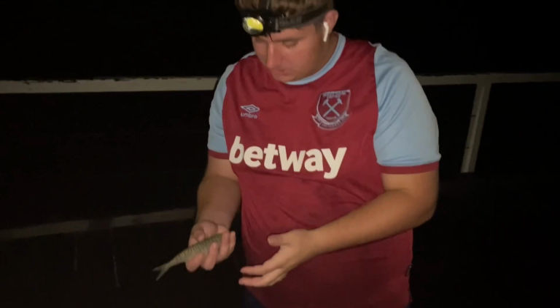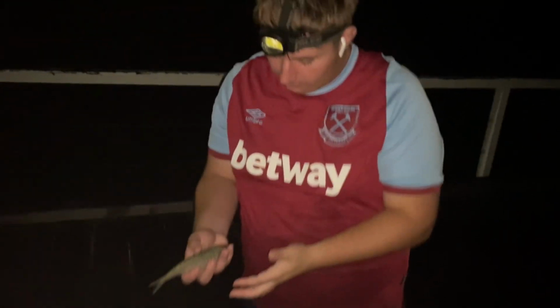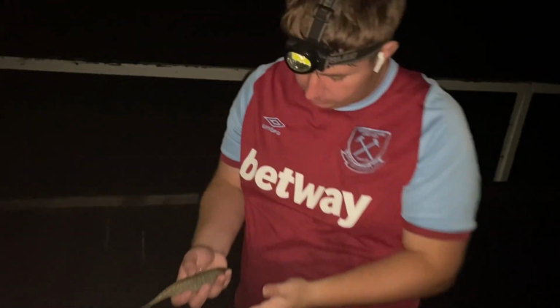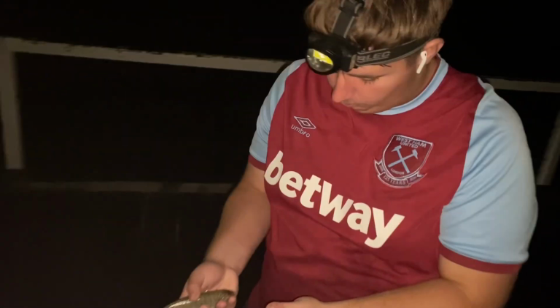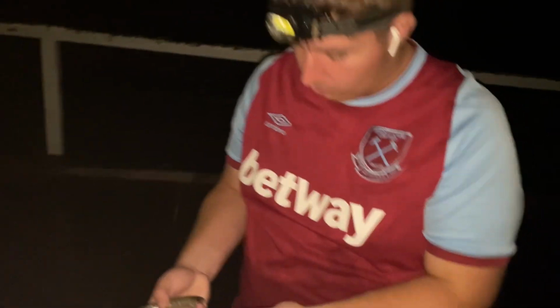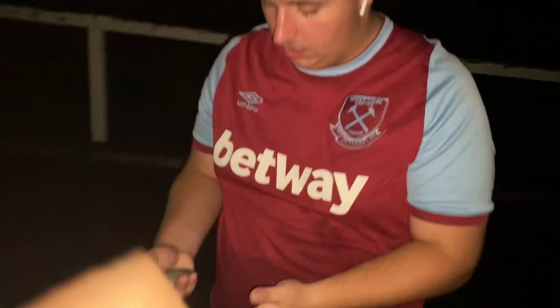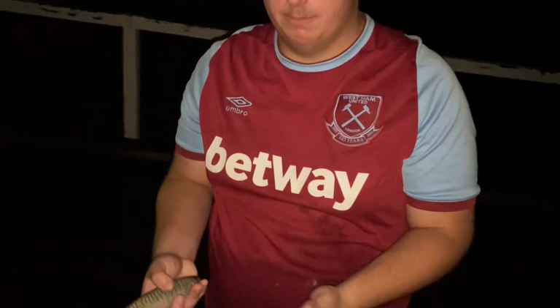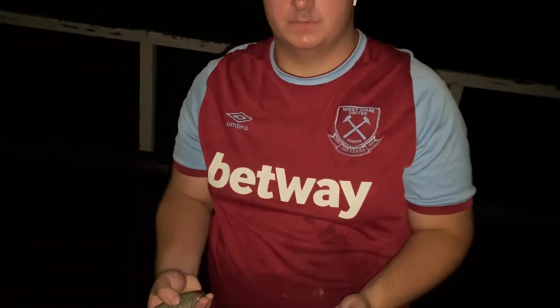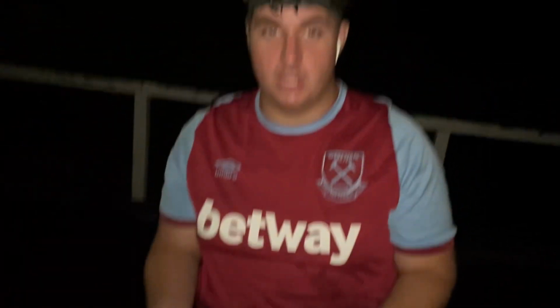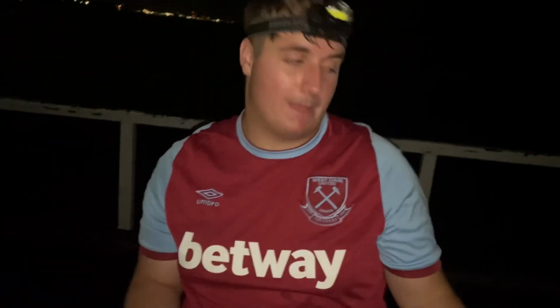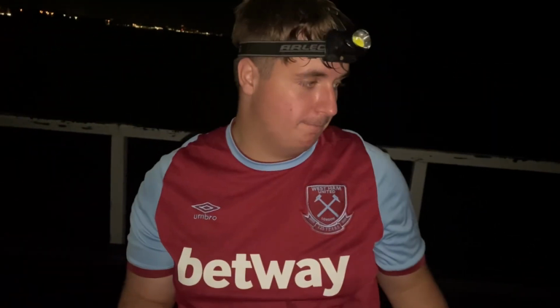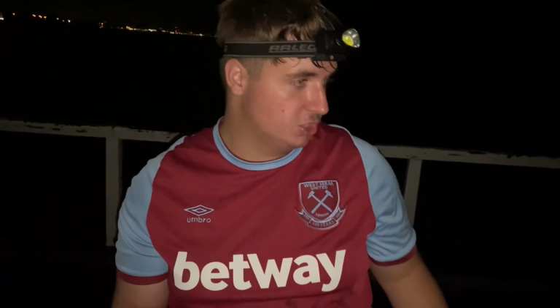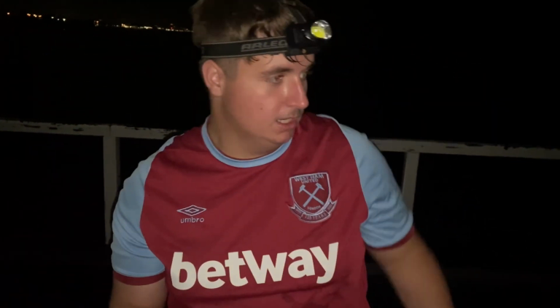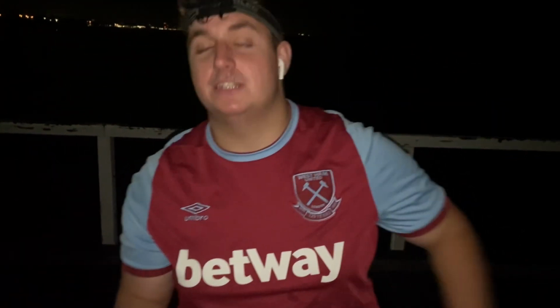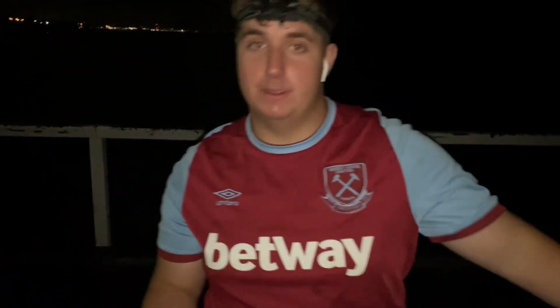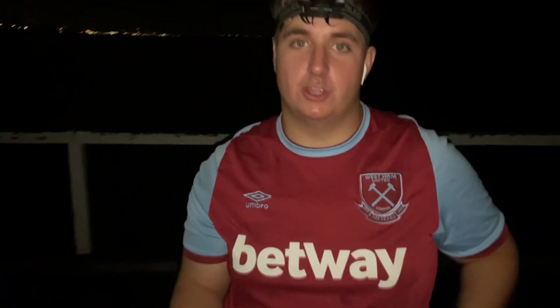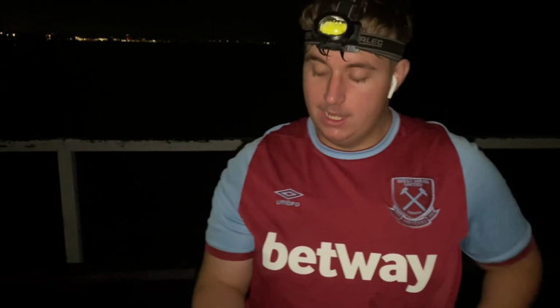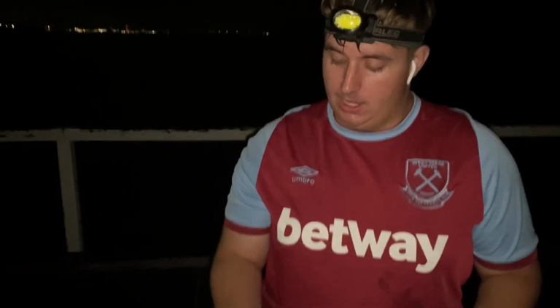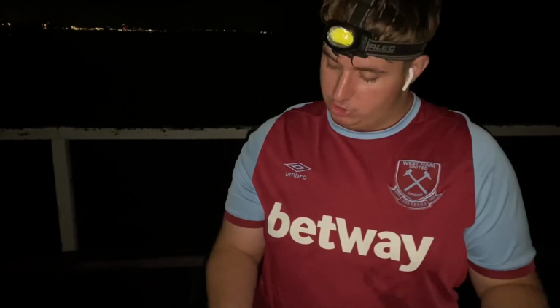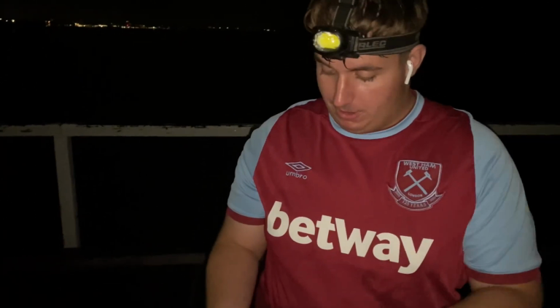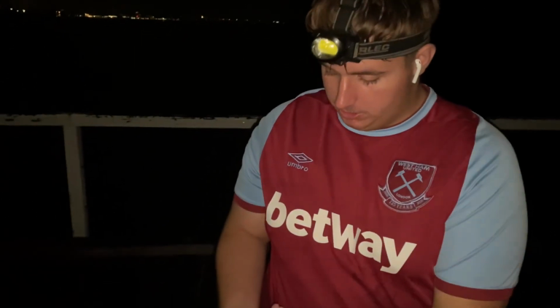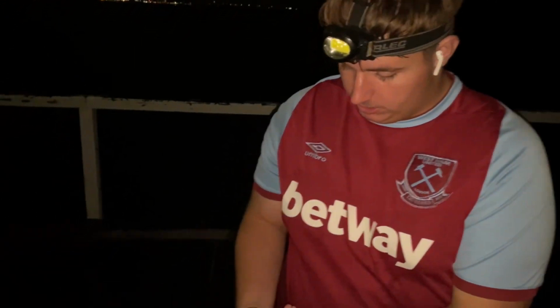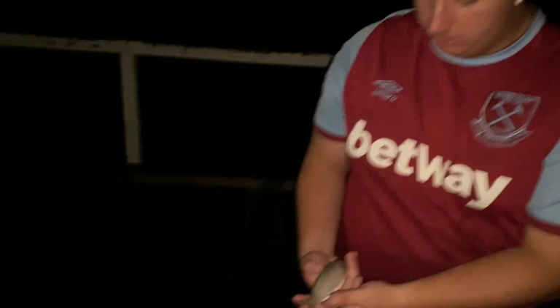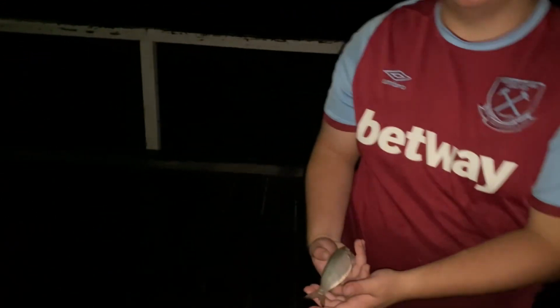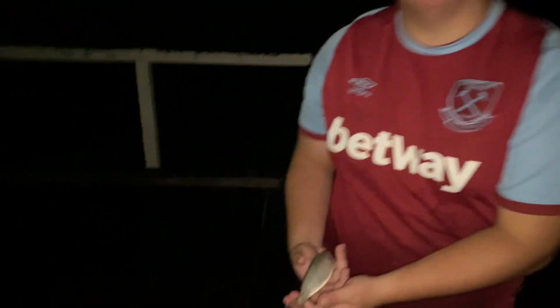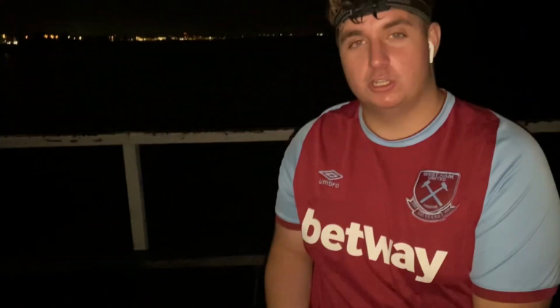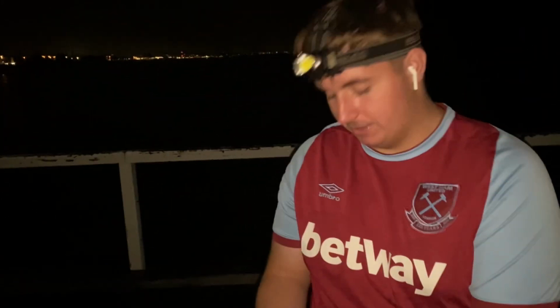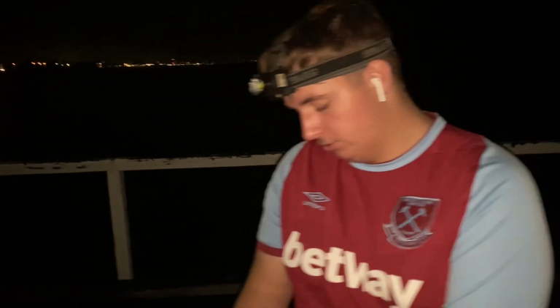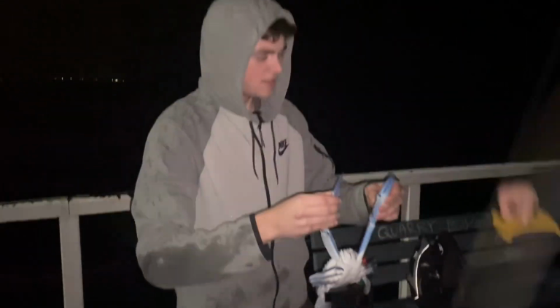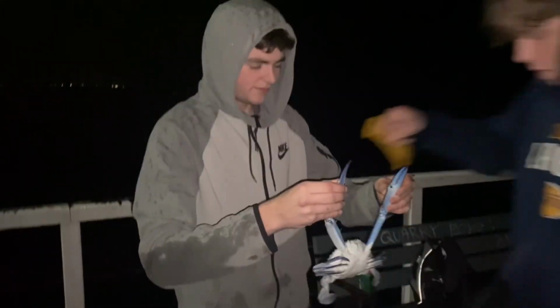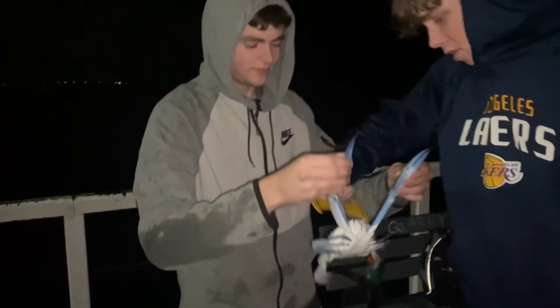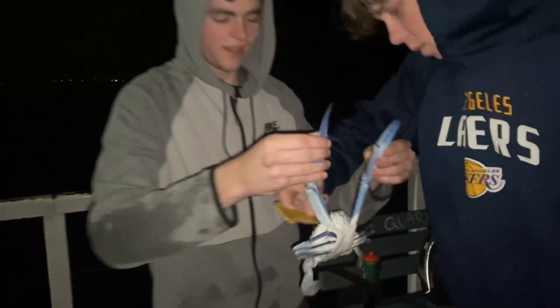Just pulled up this tommy — first one in a while. Changed my bait from pilchard to two pilchards, and straight away we got it. Might try with some more pilchard and hopefully we get some more.